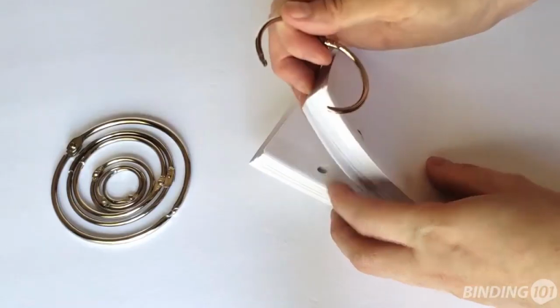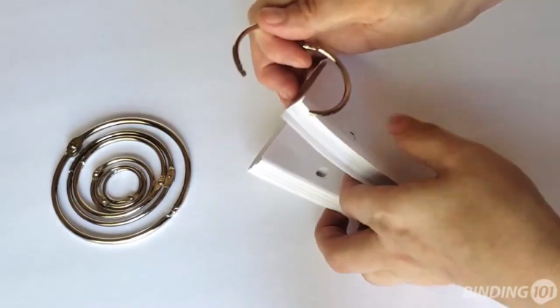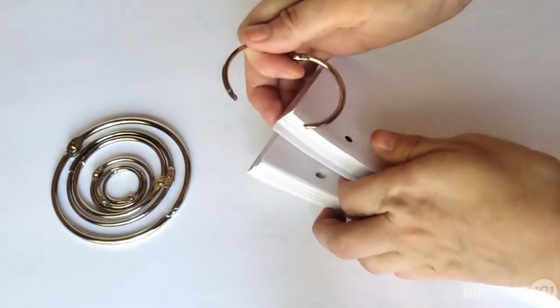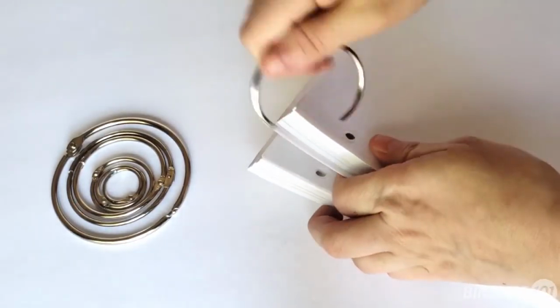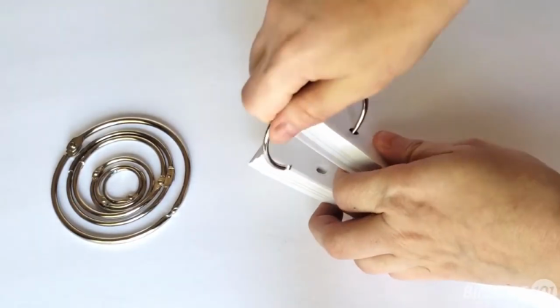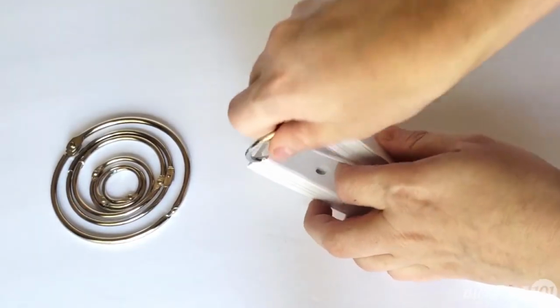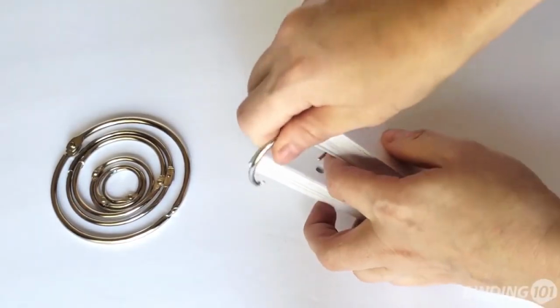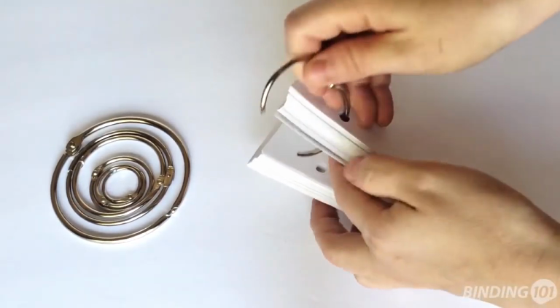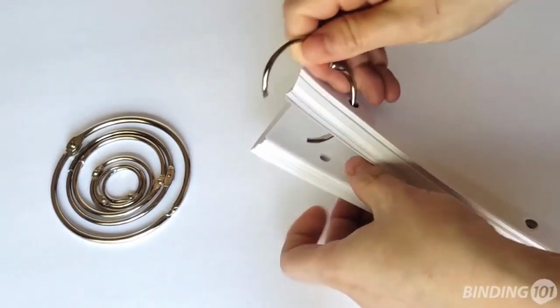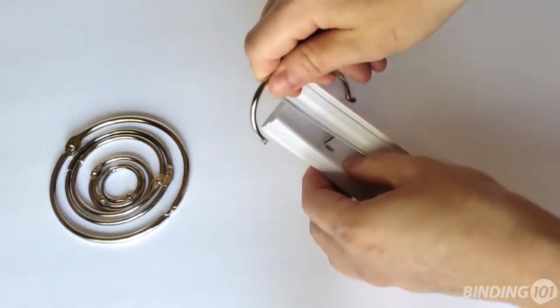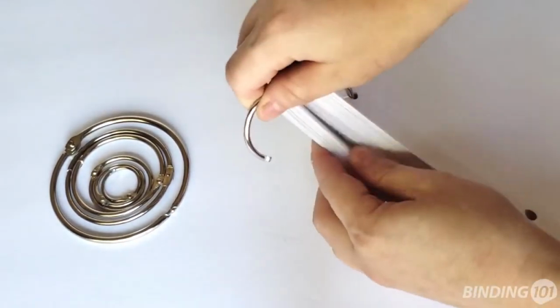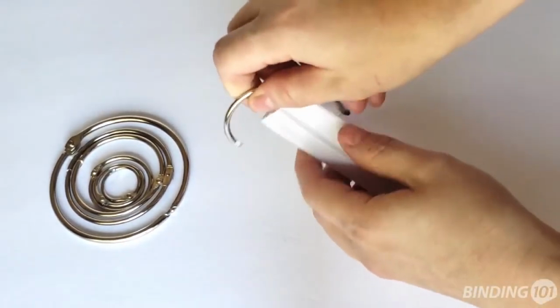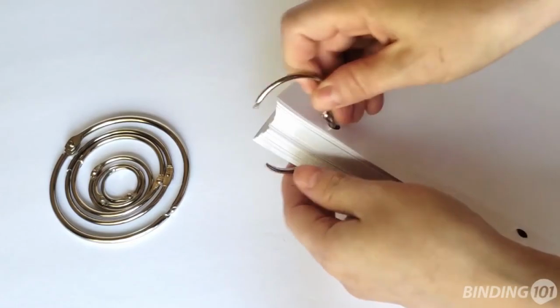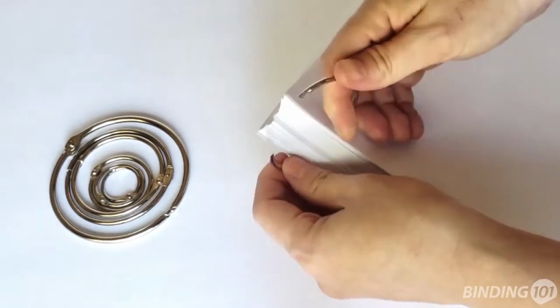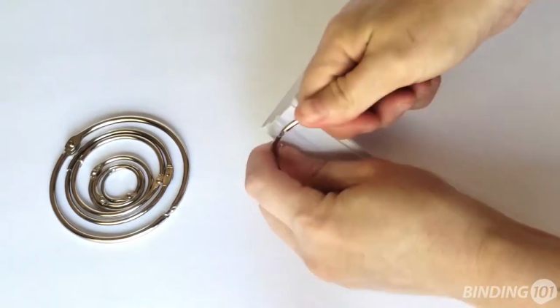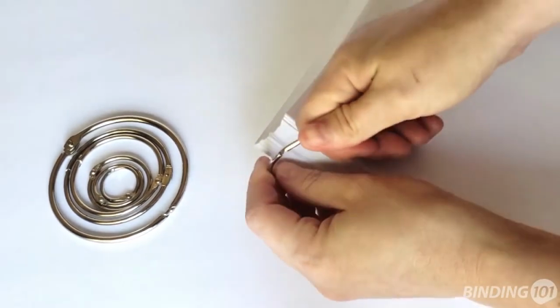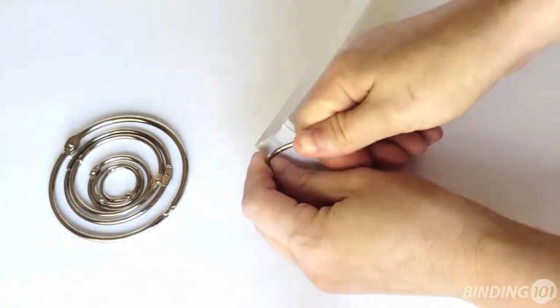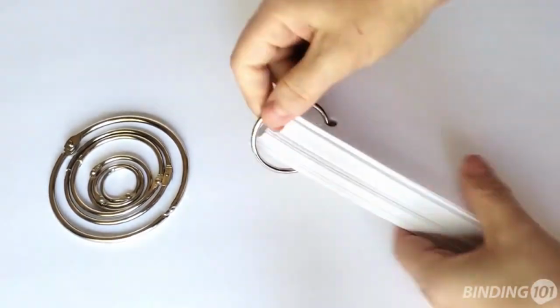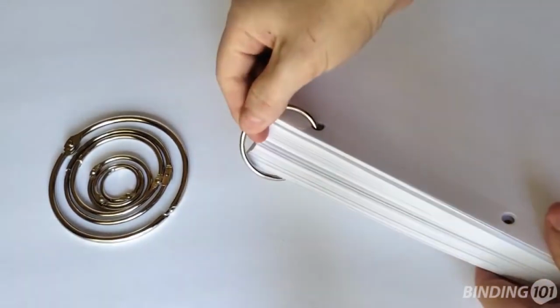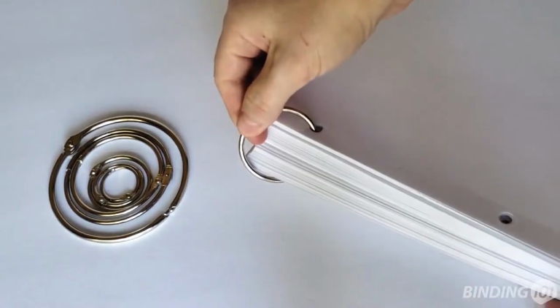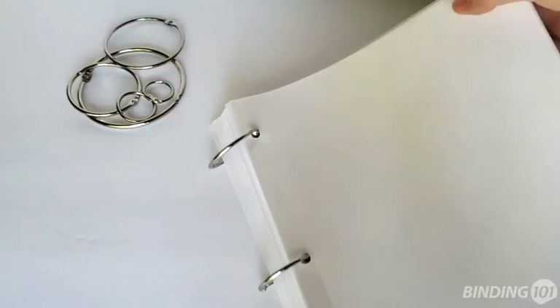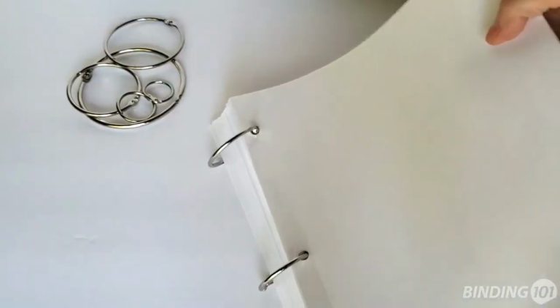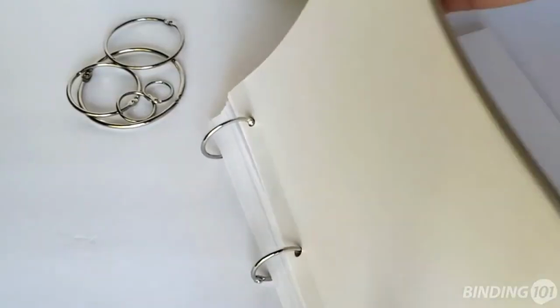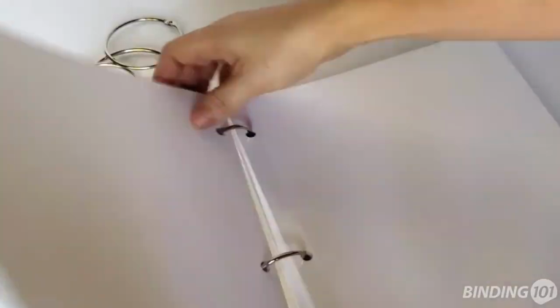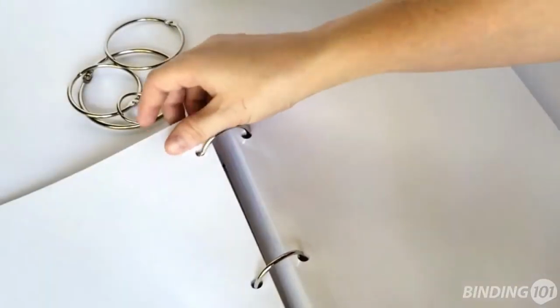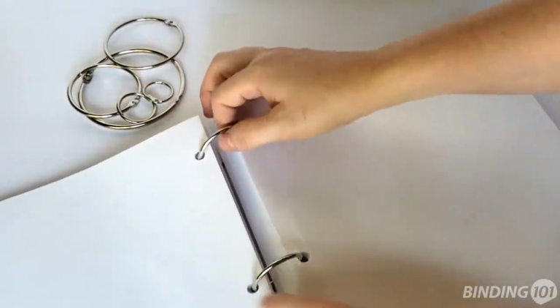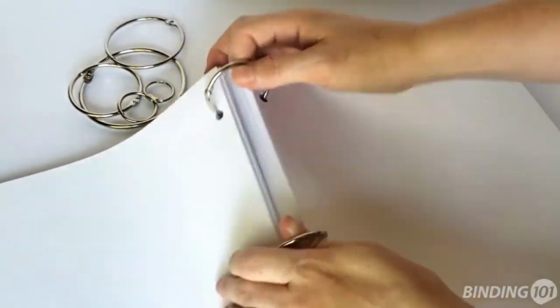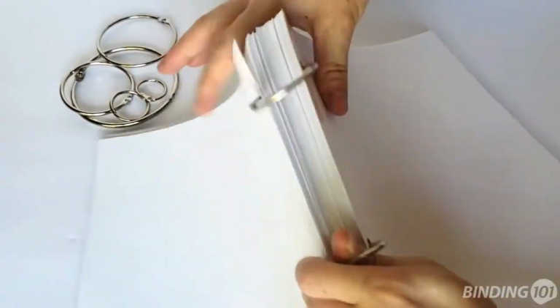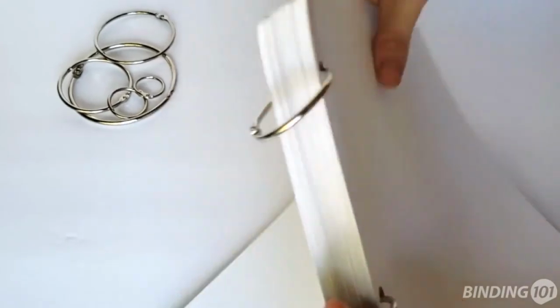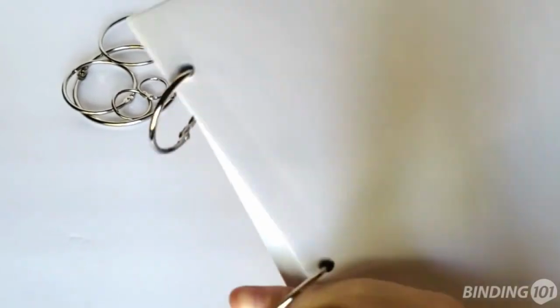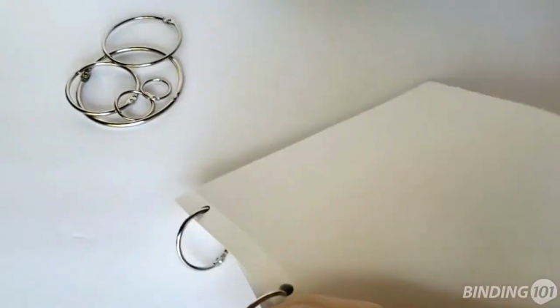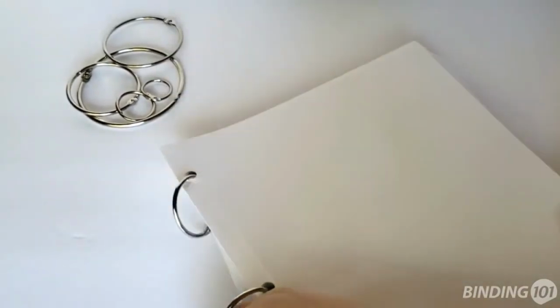Binding rings are incredibly easy to use — just open them, slide them through the holes, and snap them shut. No other binding method is this fast. Plus, if binding paper, you can flip your pages all the way around so they are back to back.